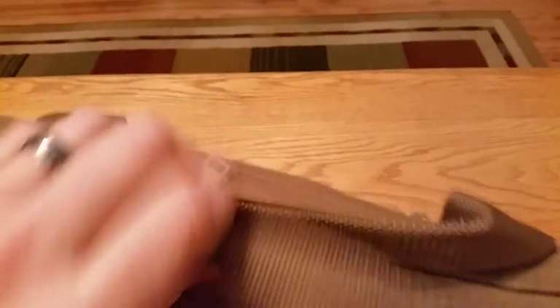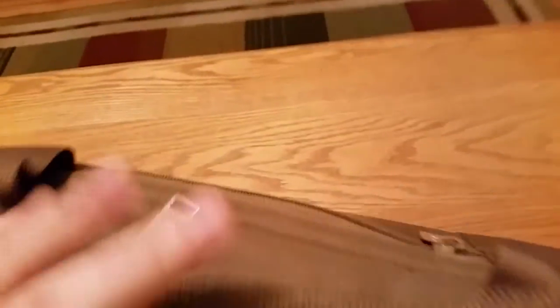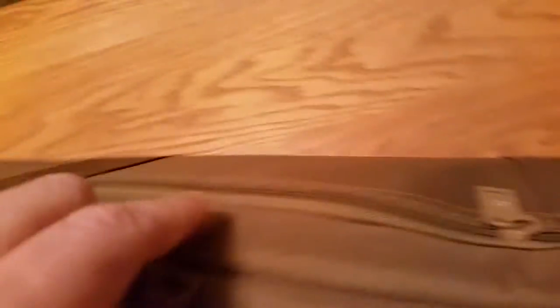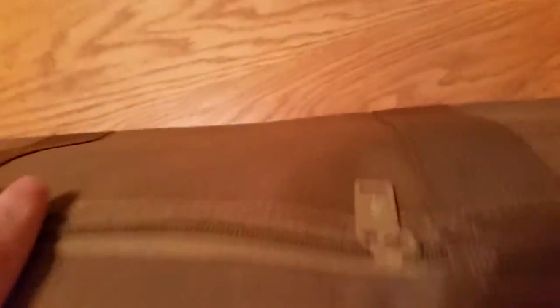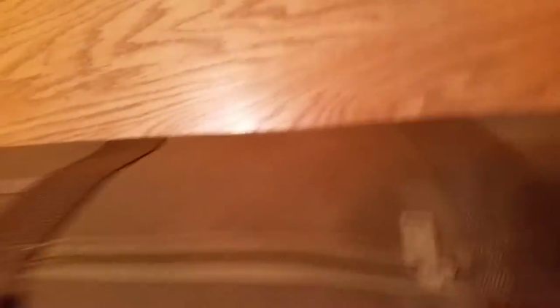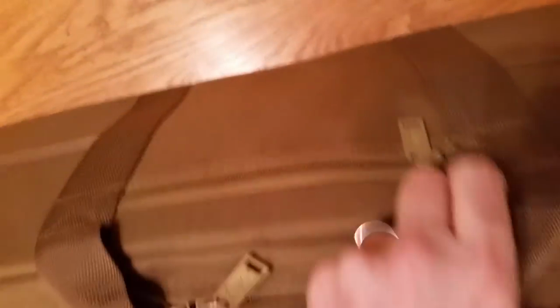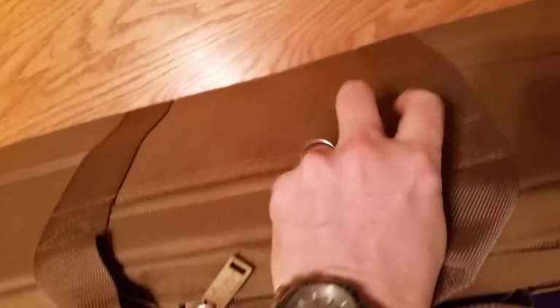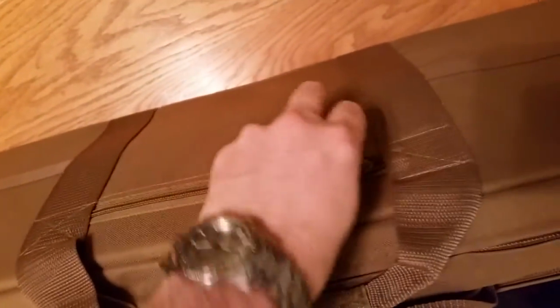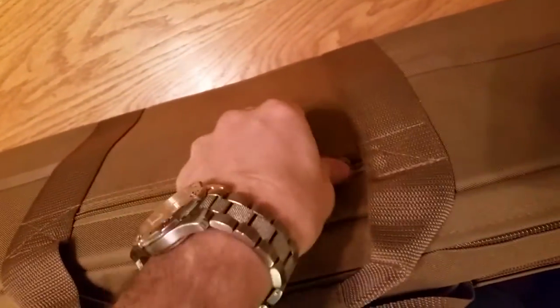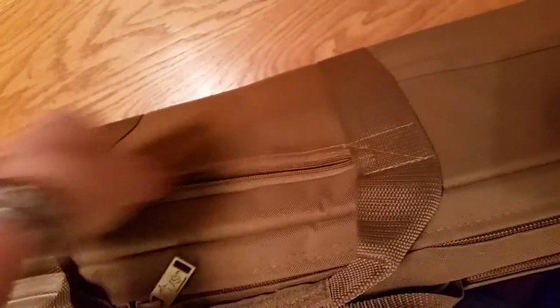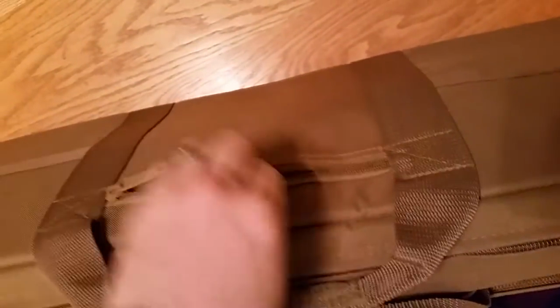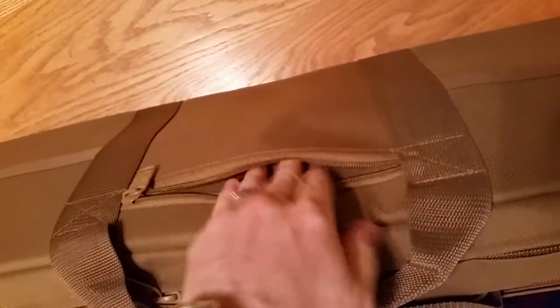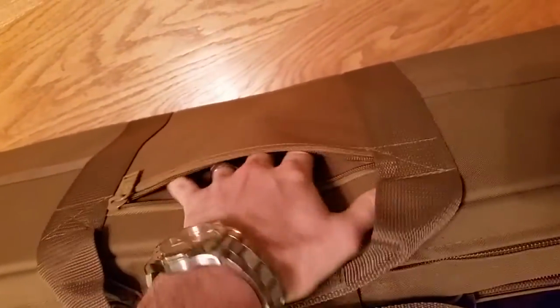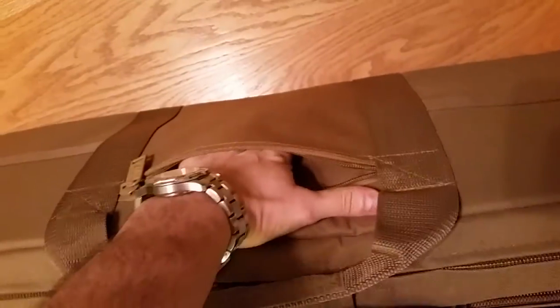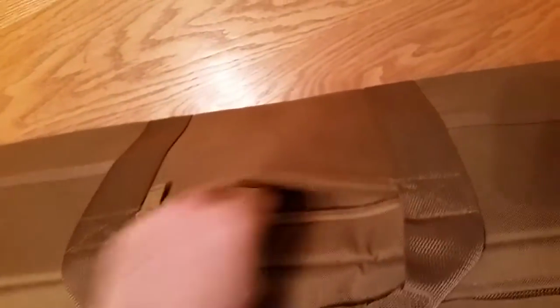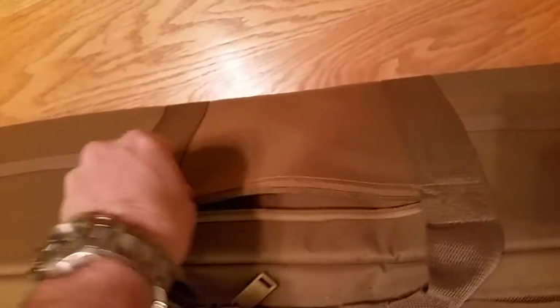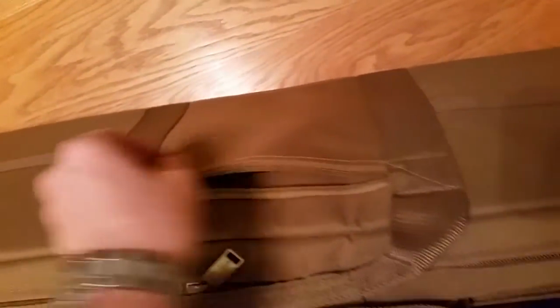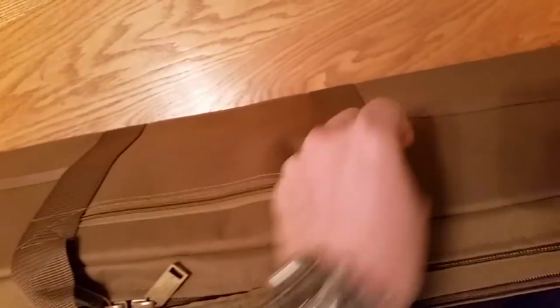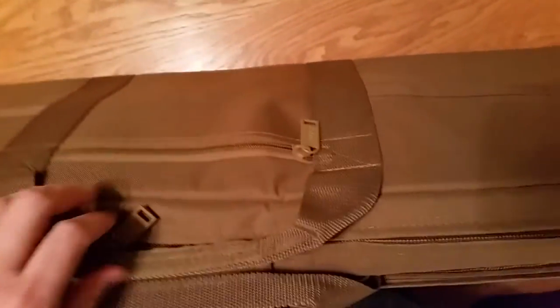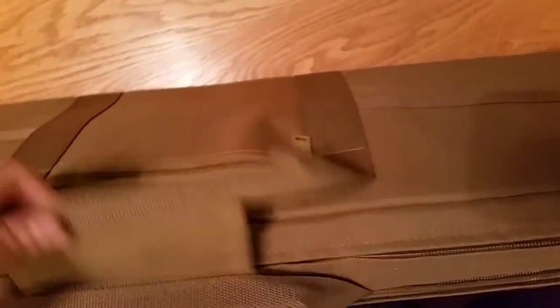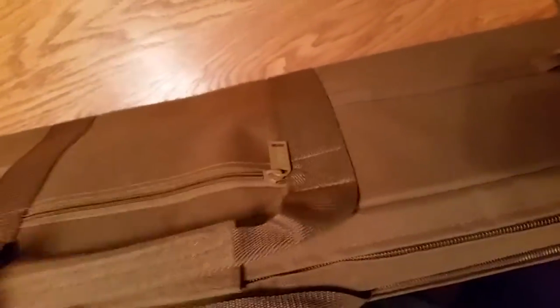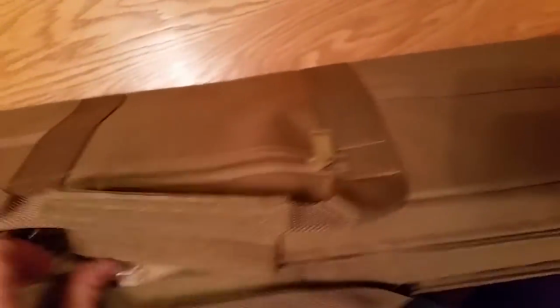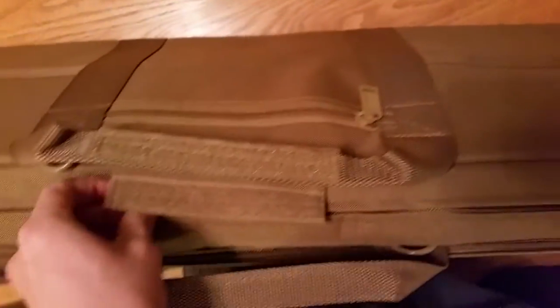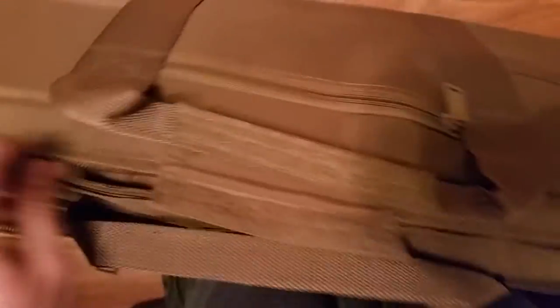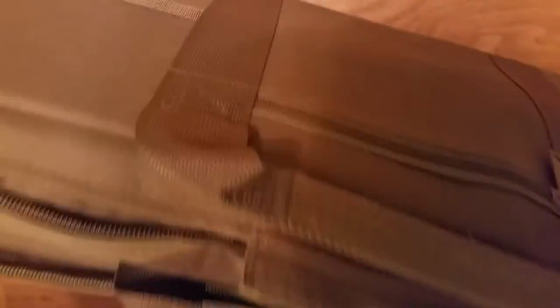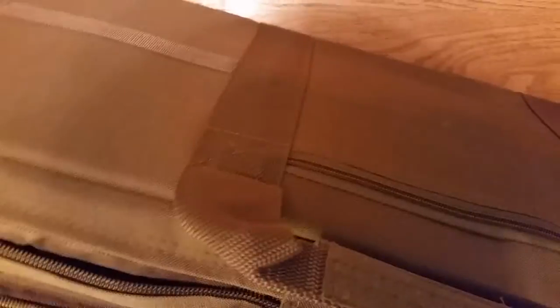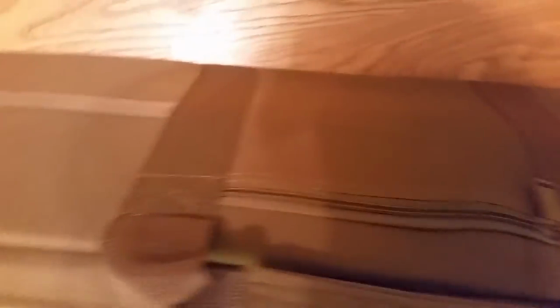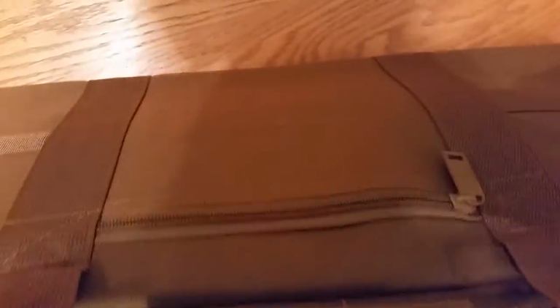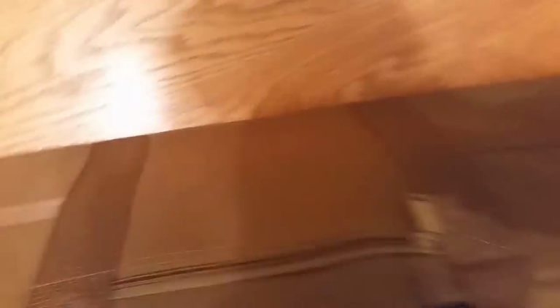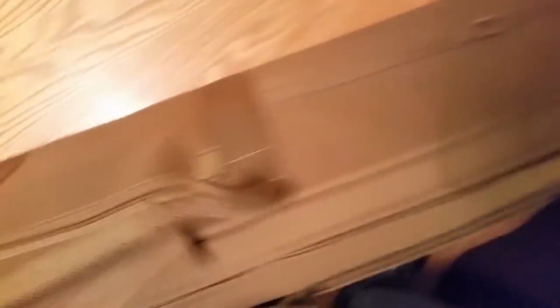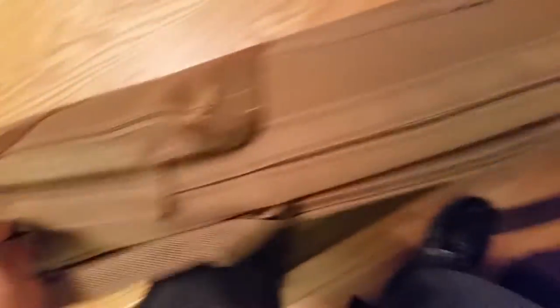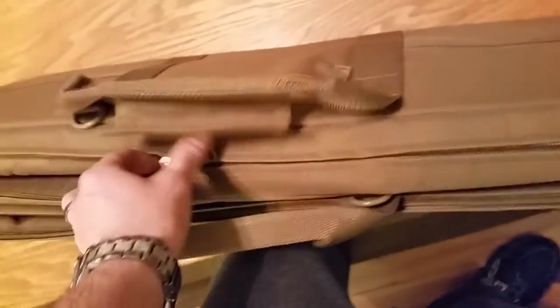There is also a small zip pocket on the back side of this thing — it's not padded or anything, just another place to be able to put a few items. And then the main compartment of this is what I was sort of hoping to see when I was looking for other people's videos.